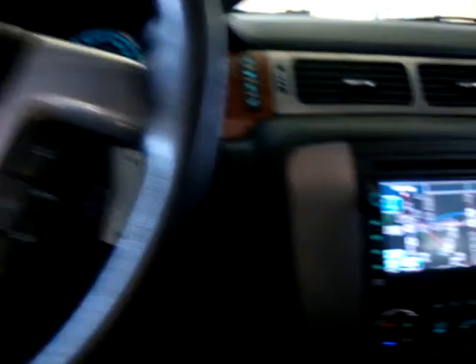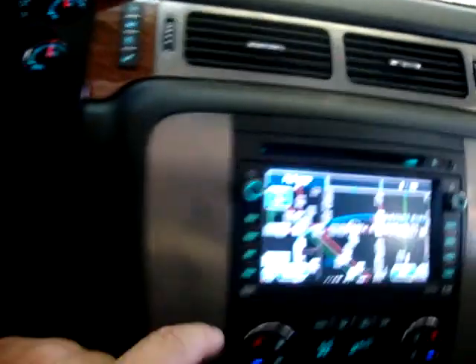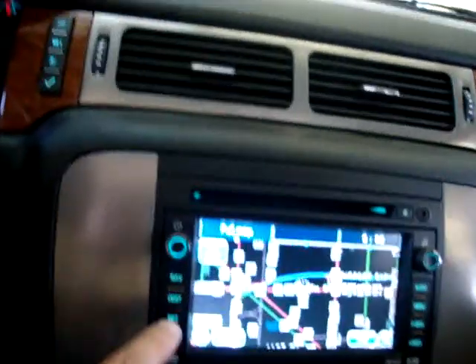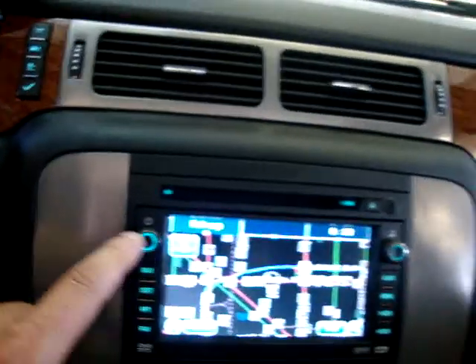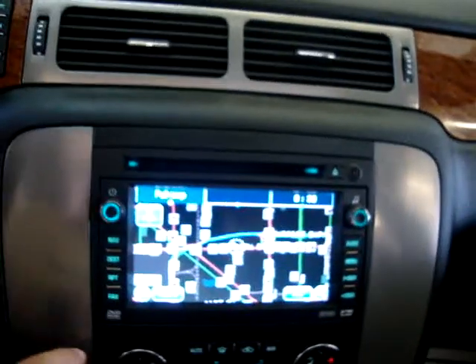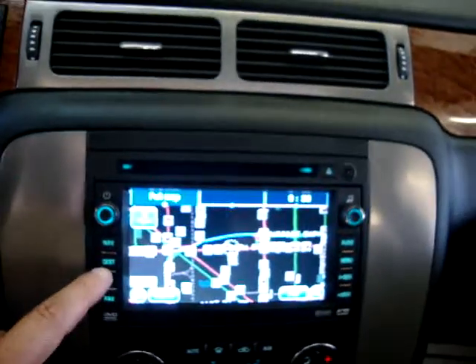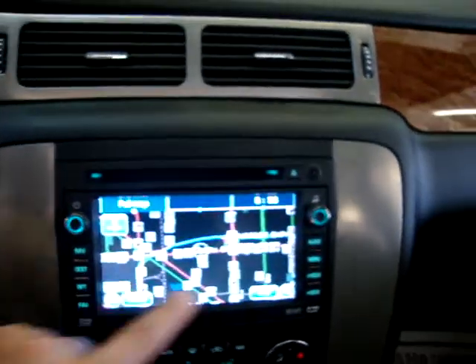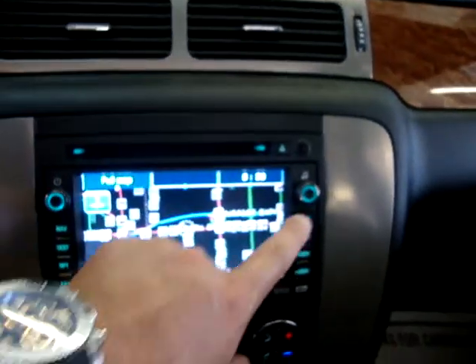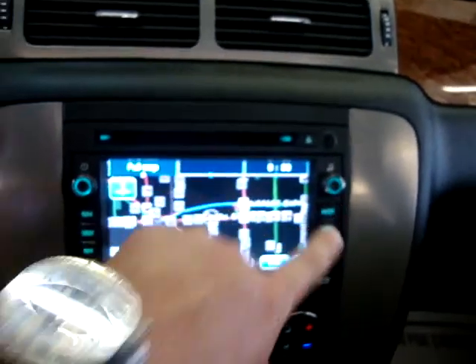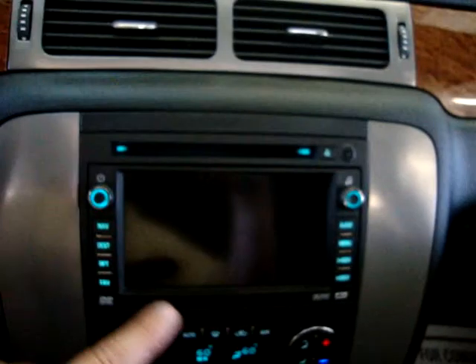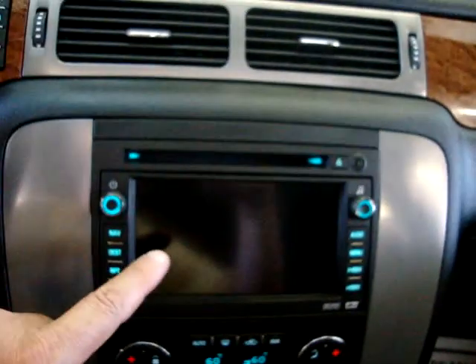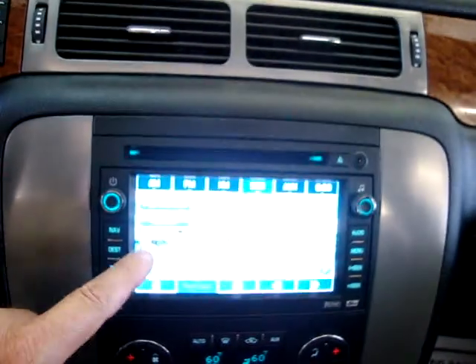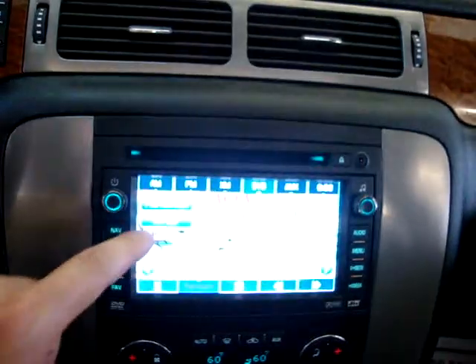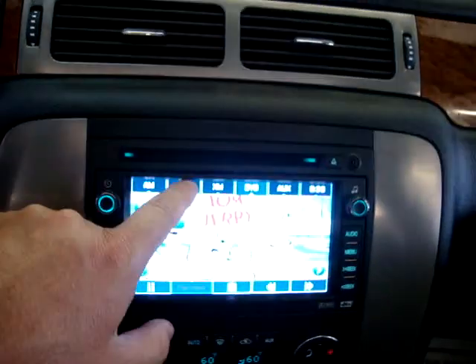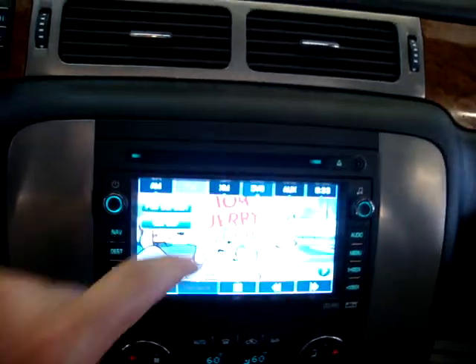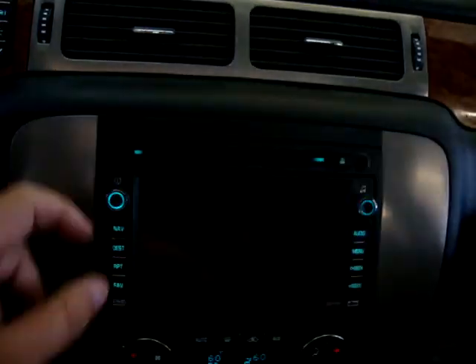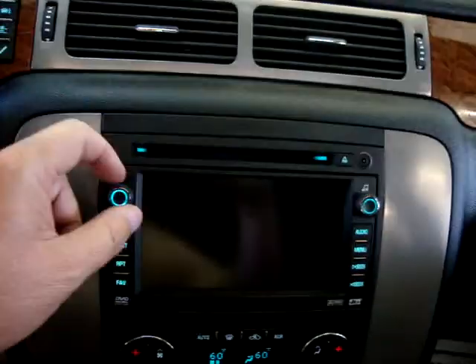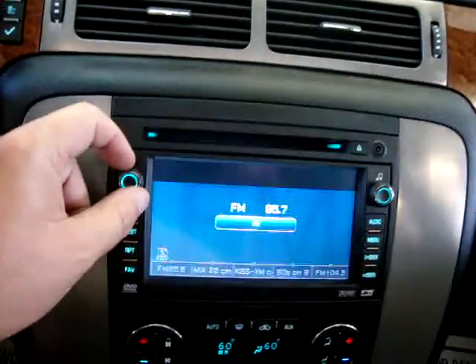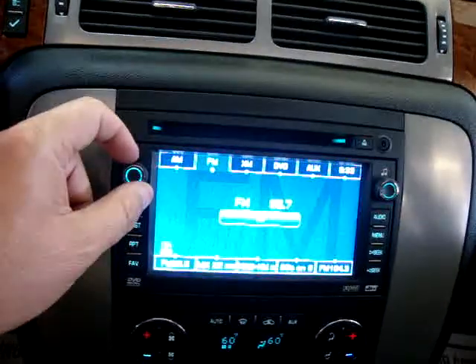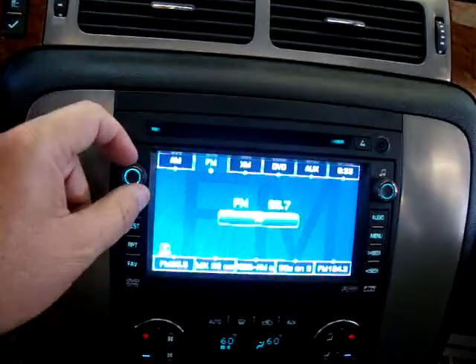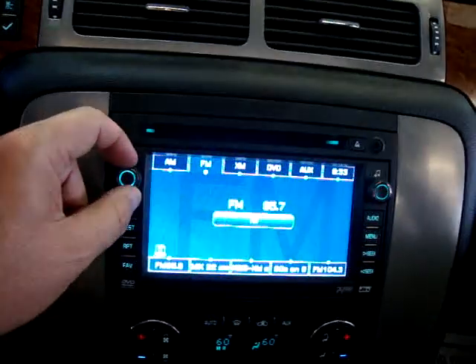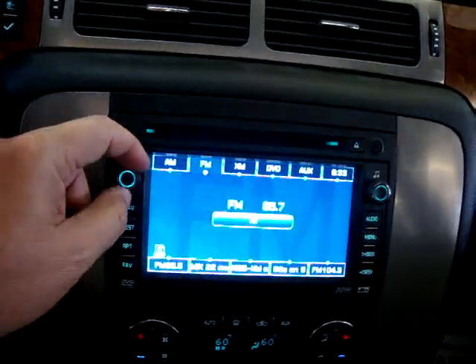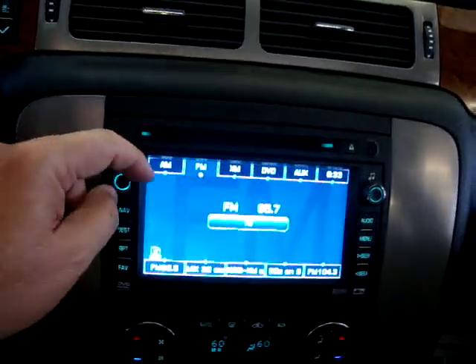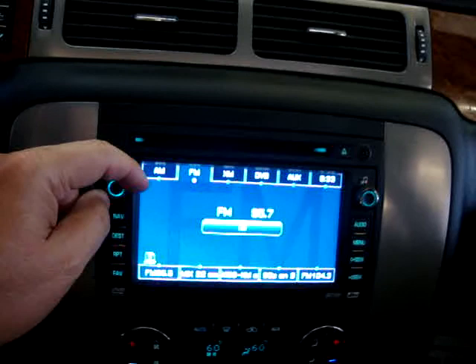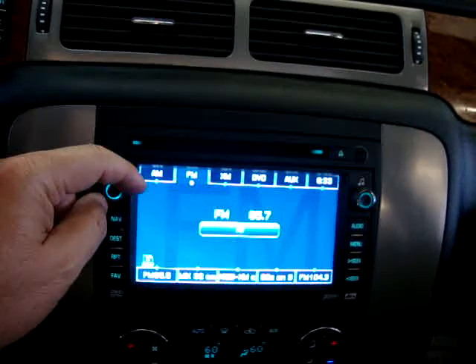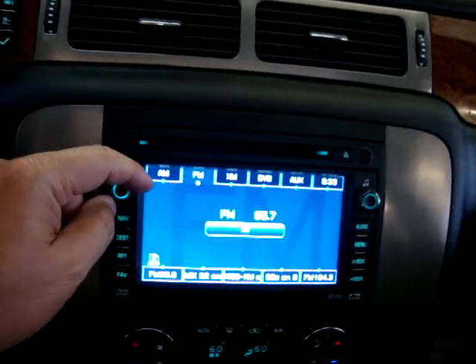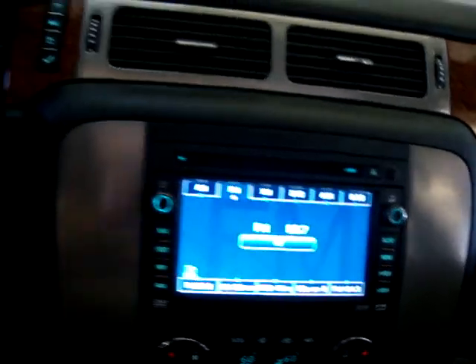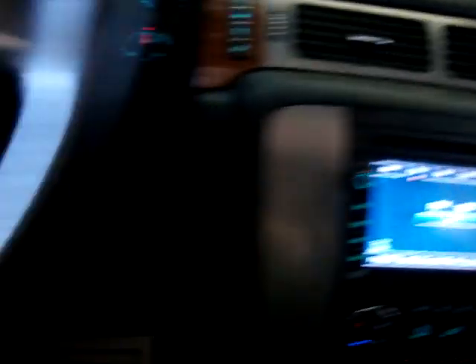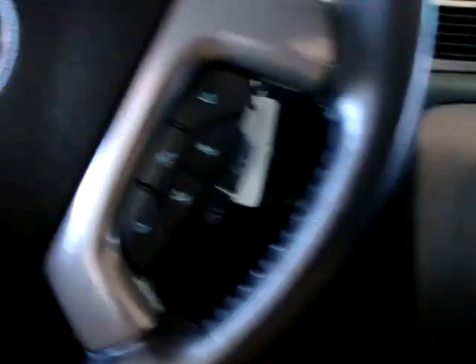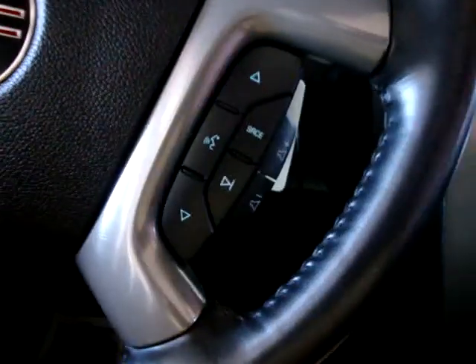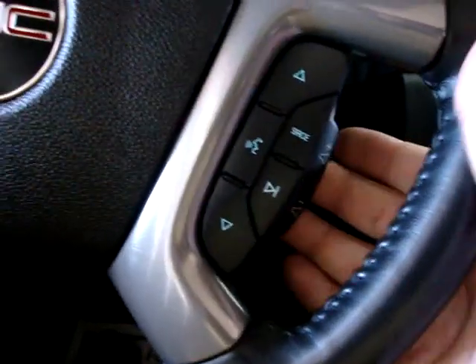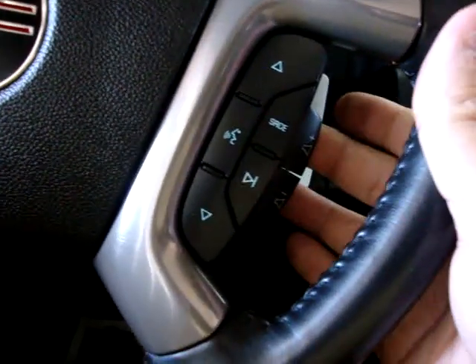Let's go ahead and put the stereo on. There's a touch screen, as you can see. I'll raise the volume here.